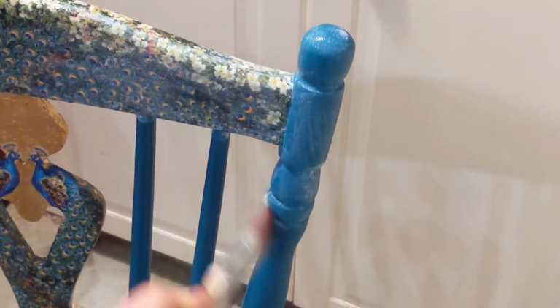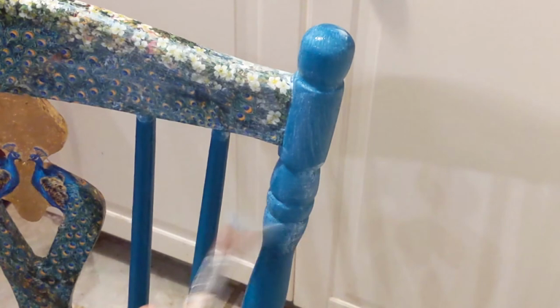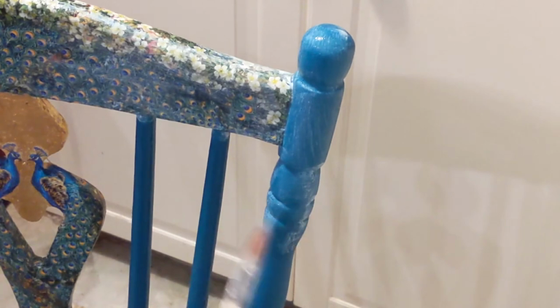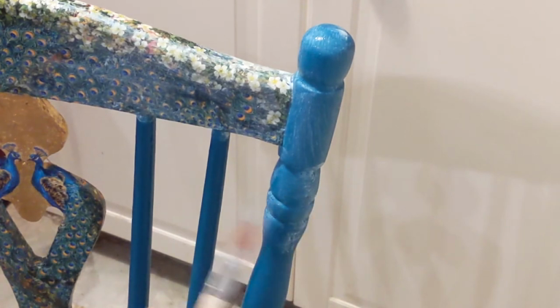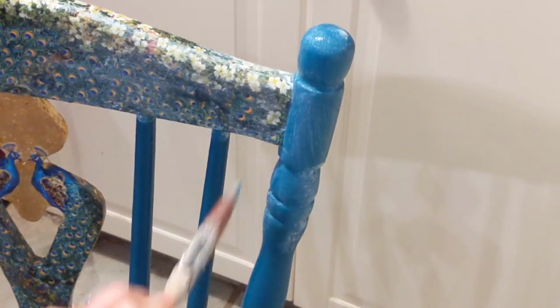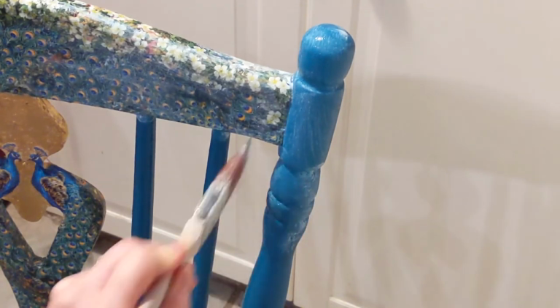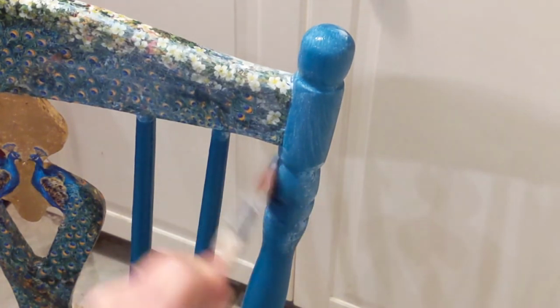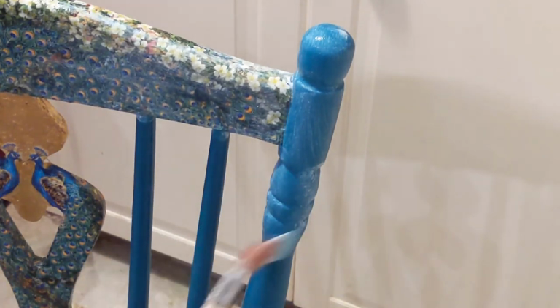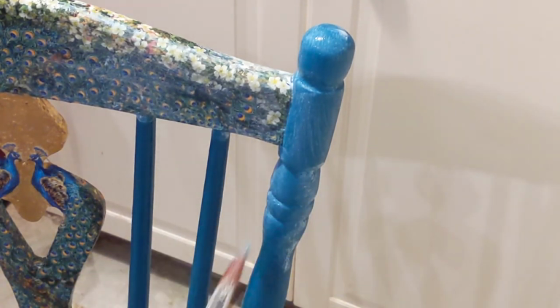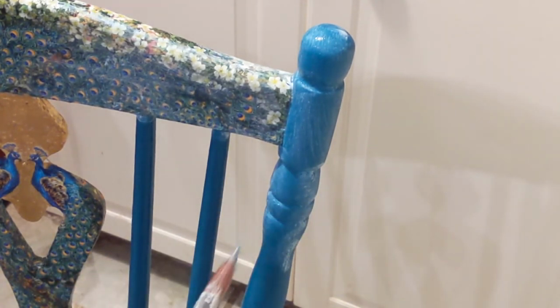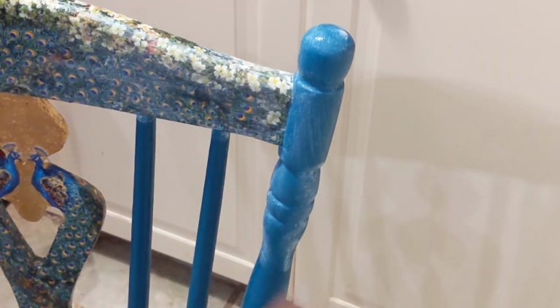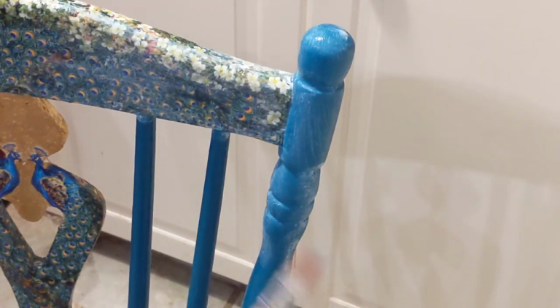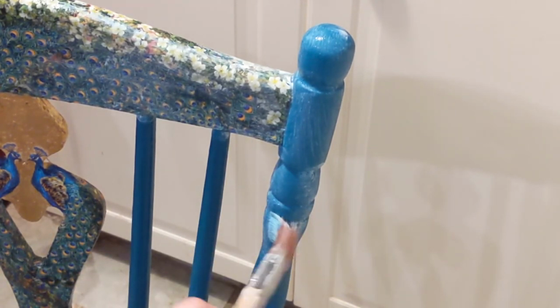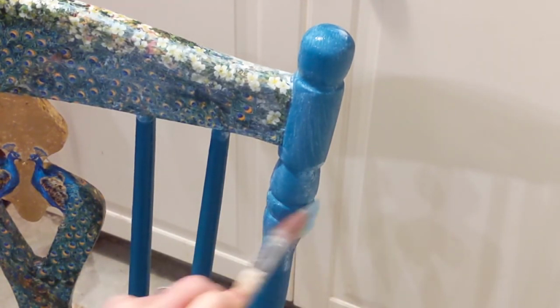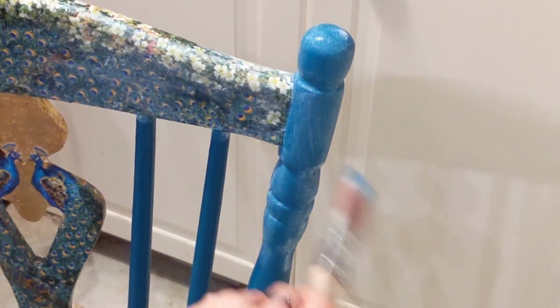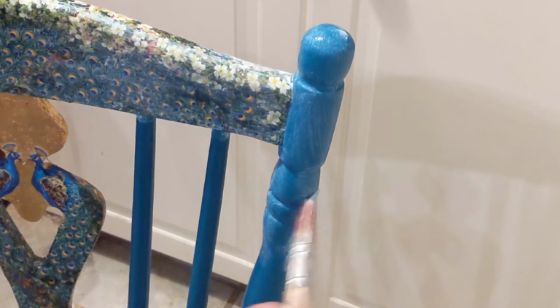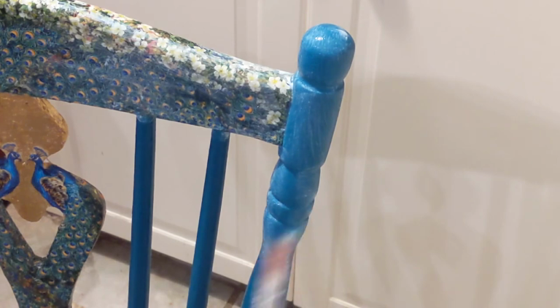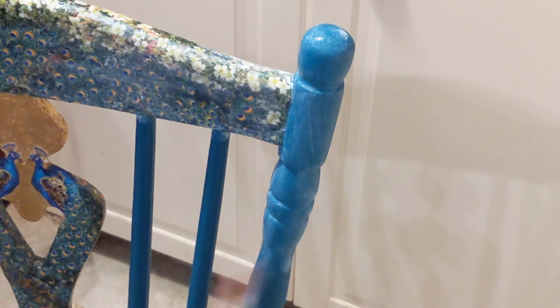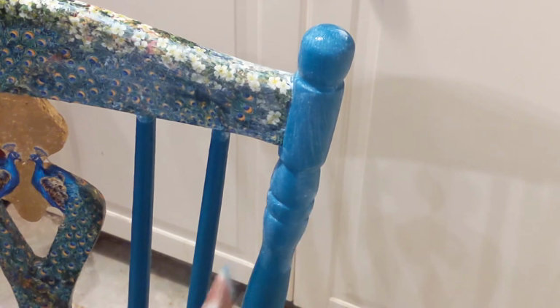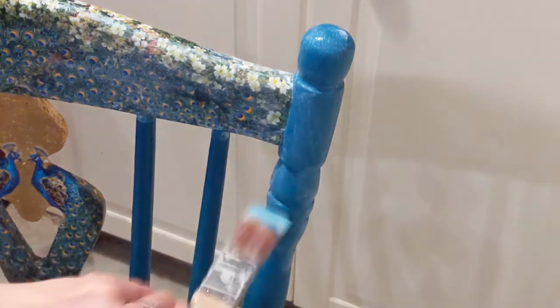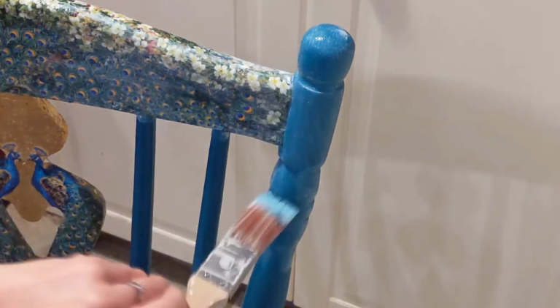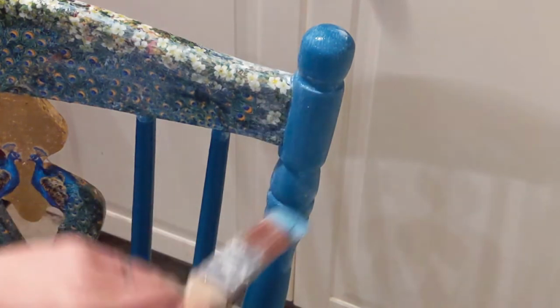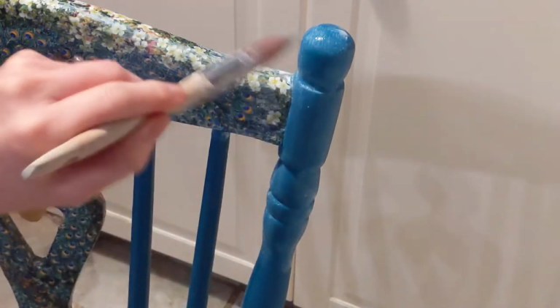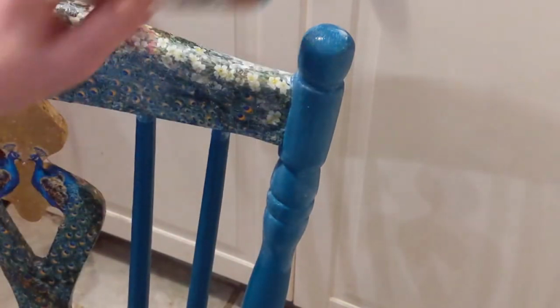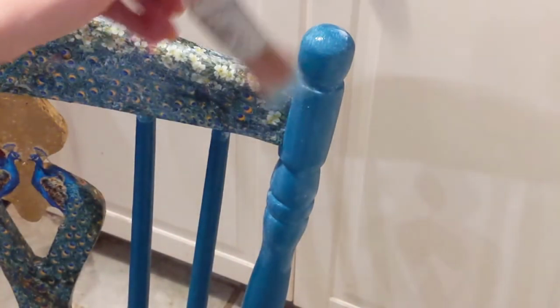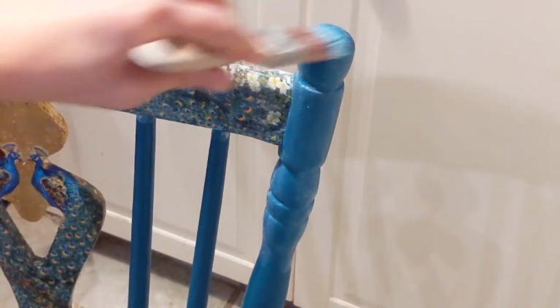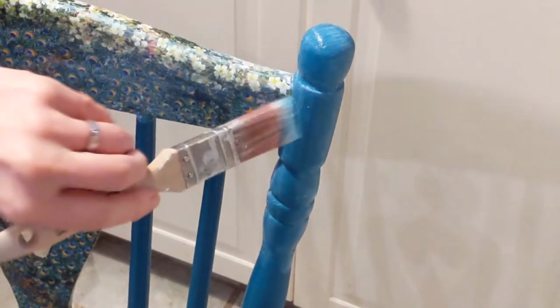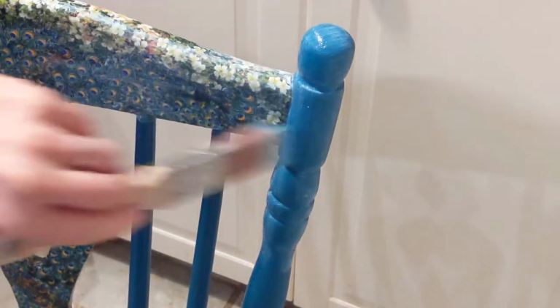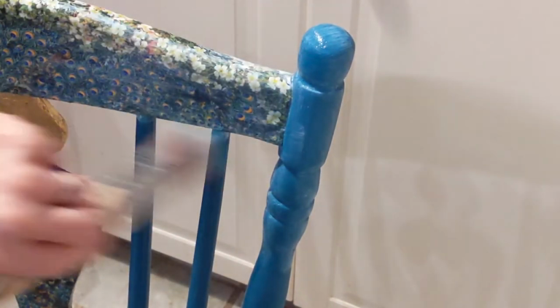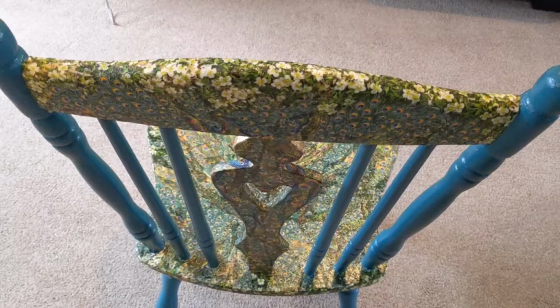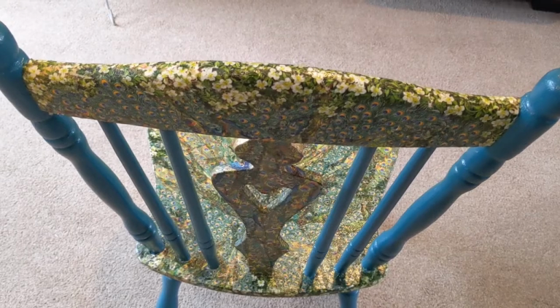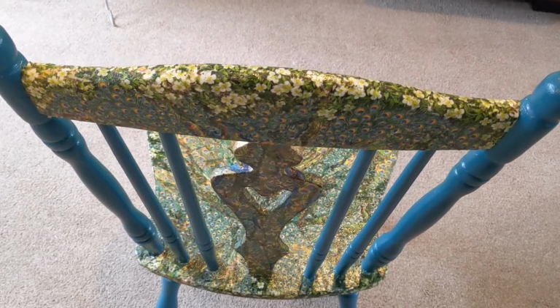So that is it — that is your final step in decoupaging and upcycling your chair. I'll do a pan out and a little reveal of the whole thing now. Thank you.